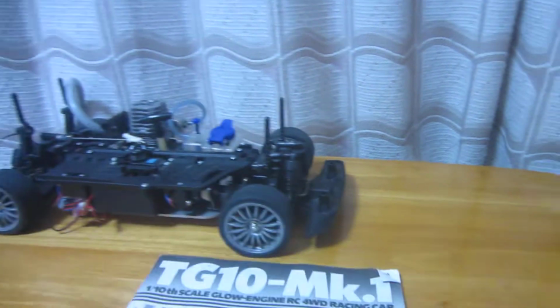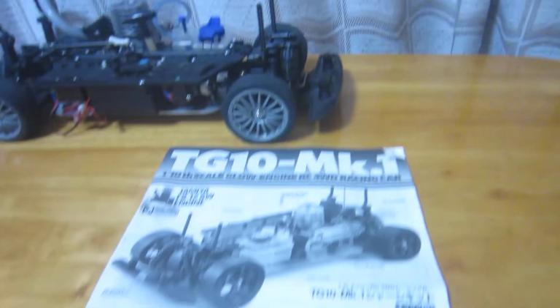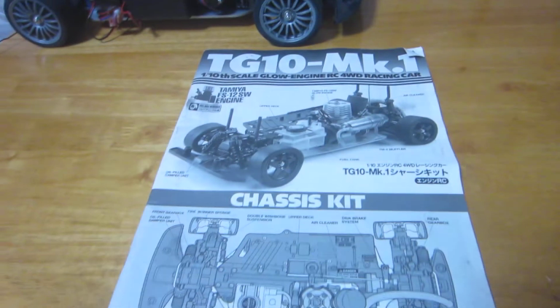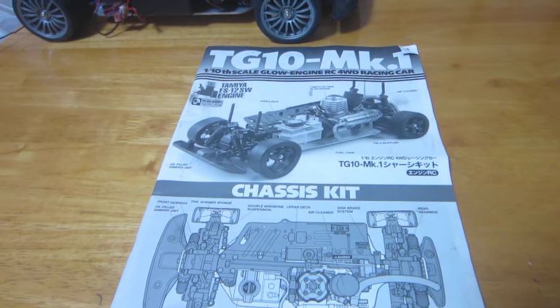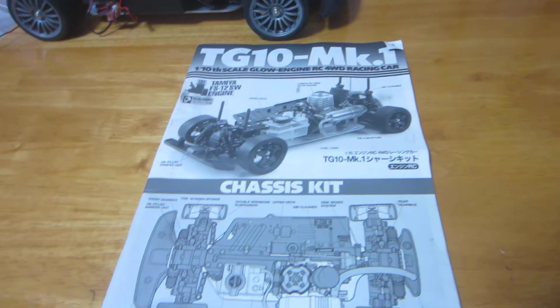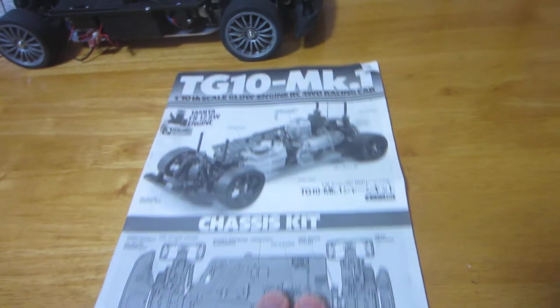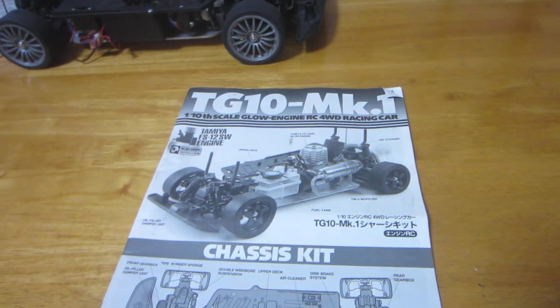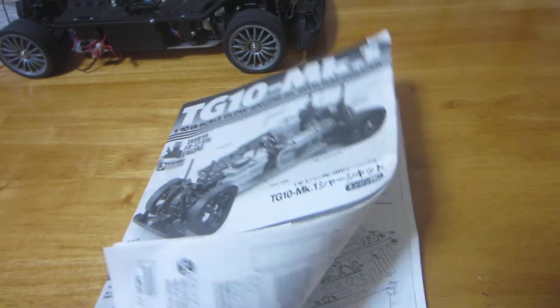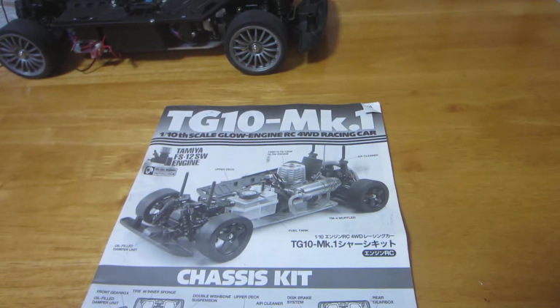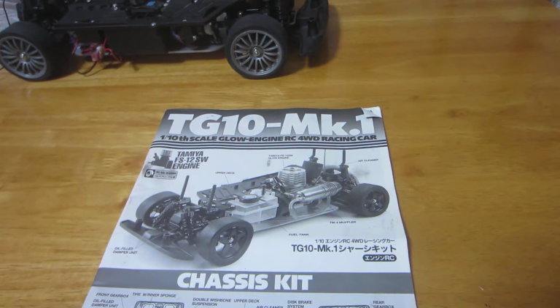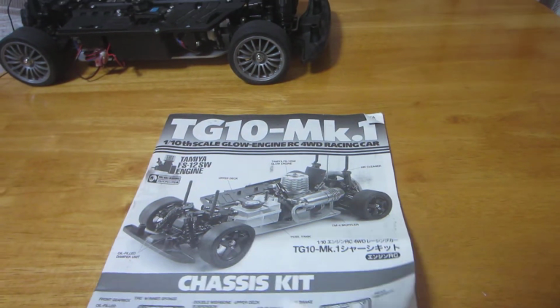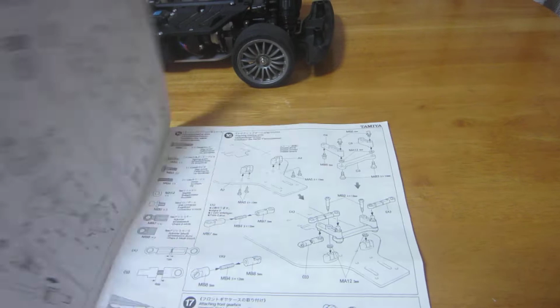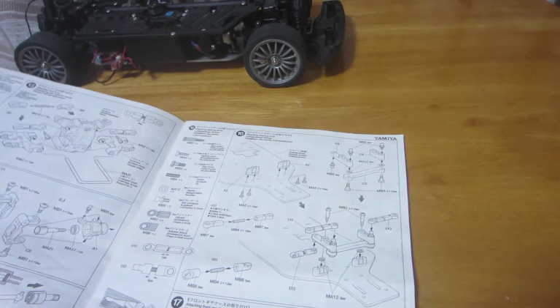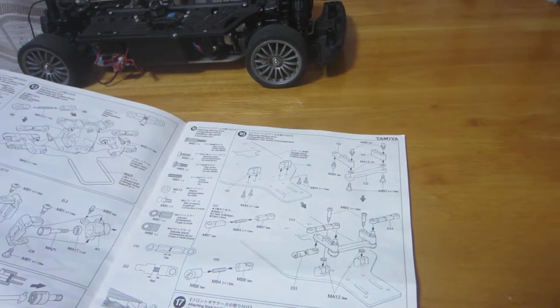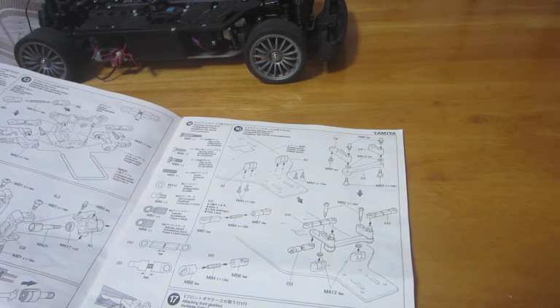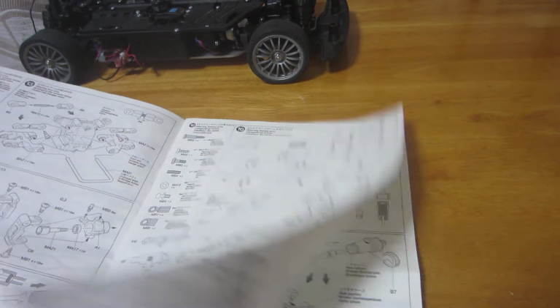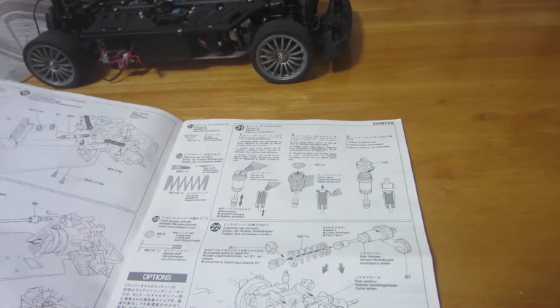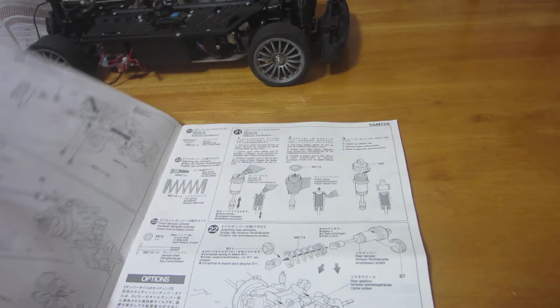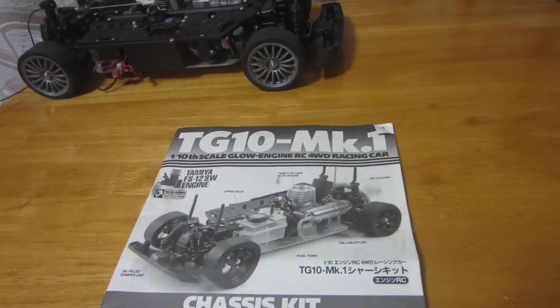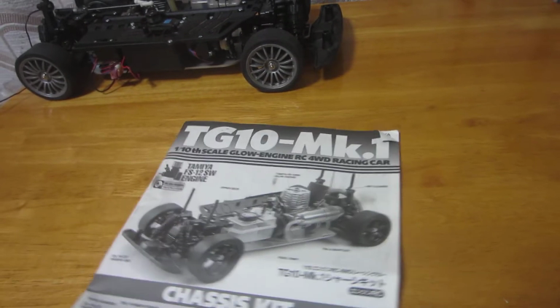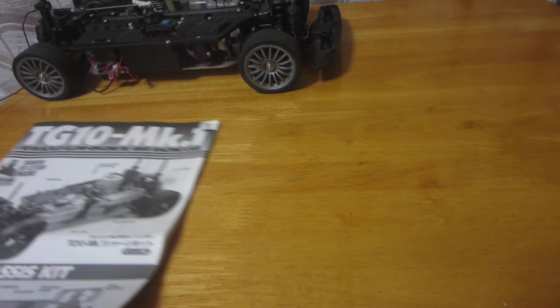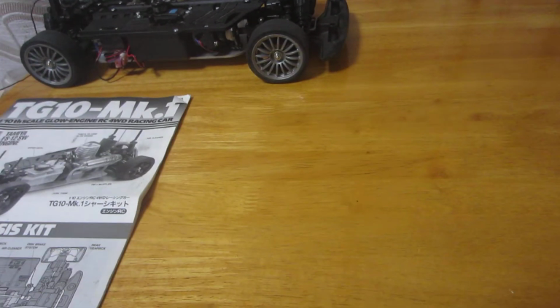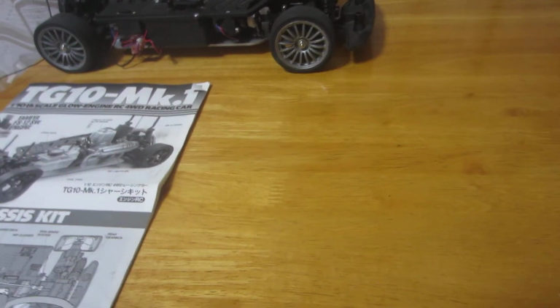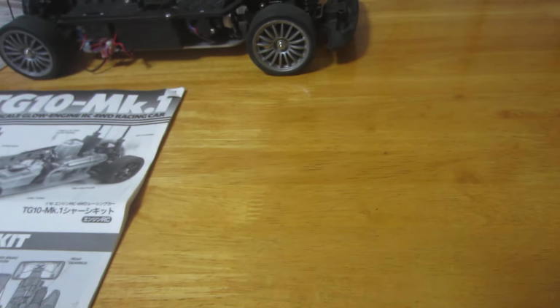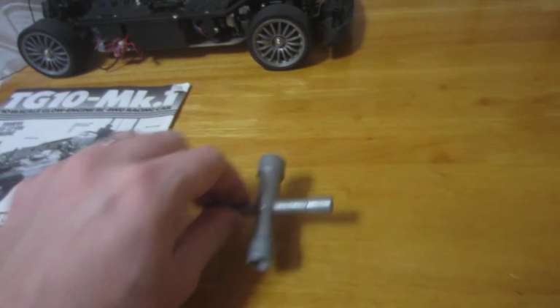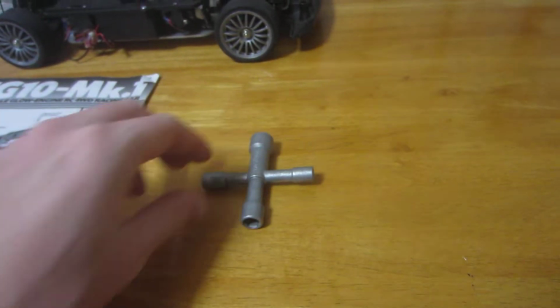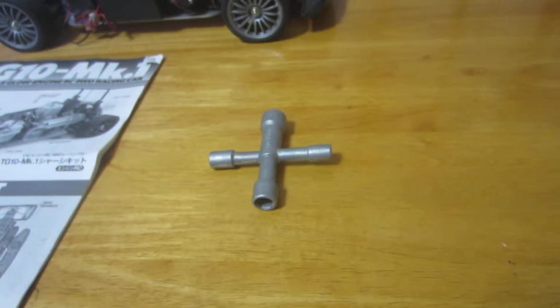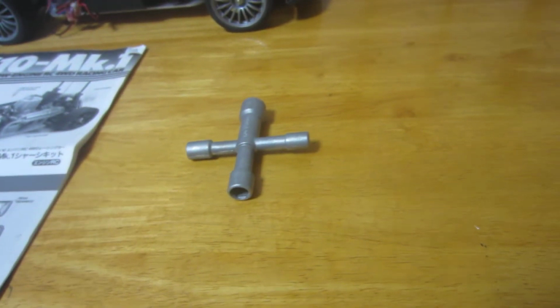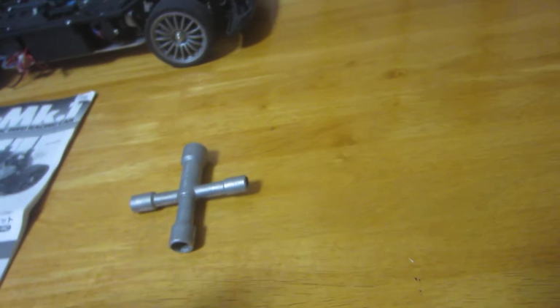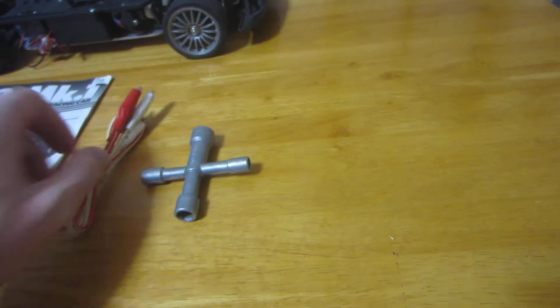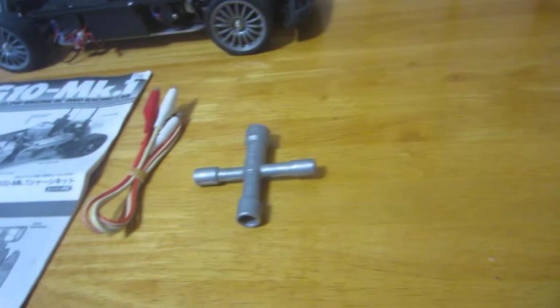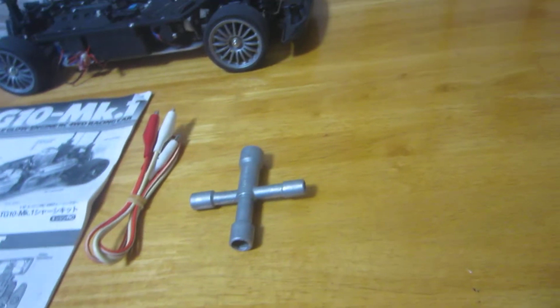You get the instruction booklet and a tool. That comes with it.